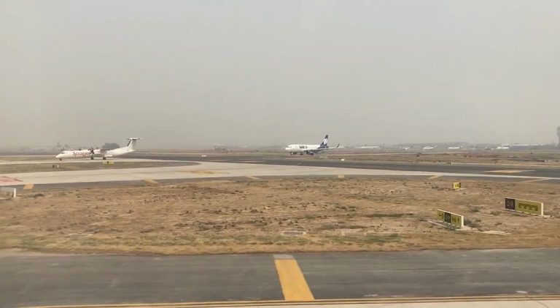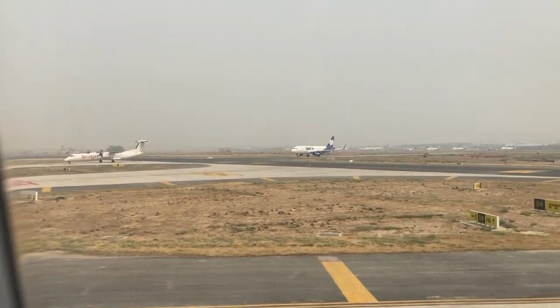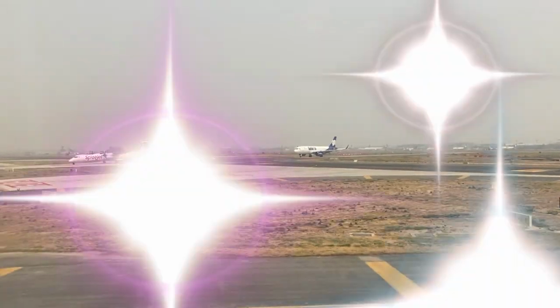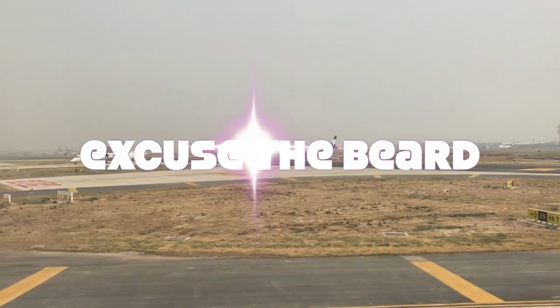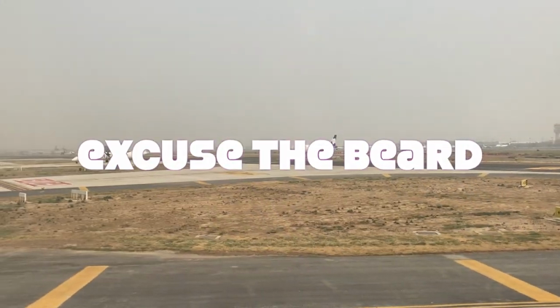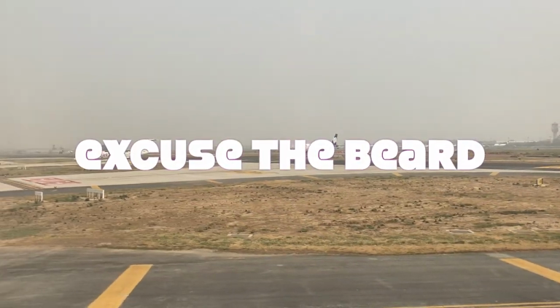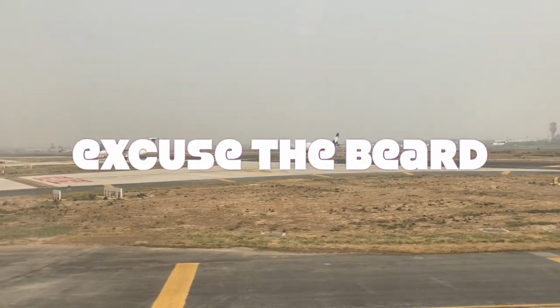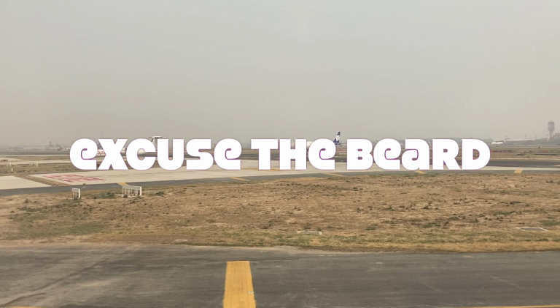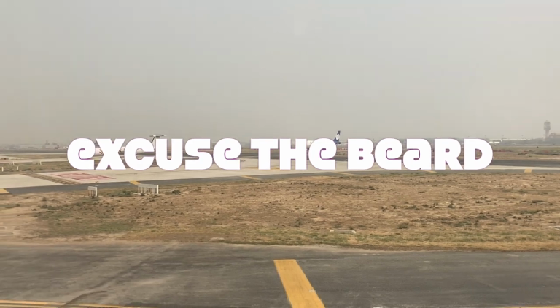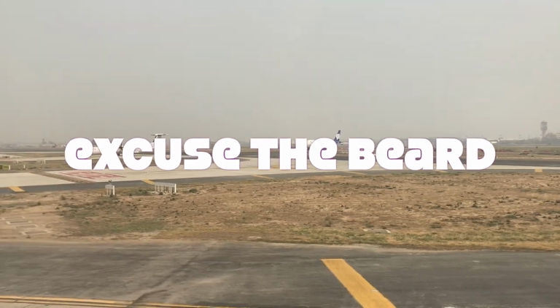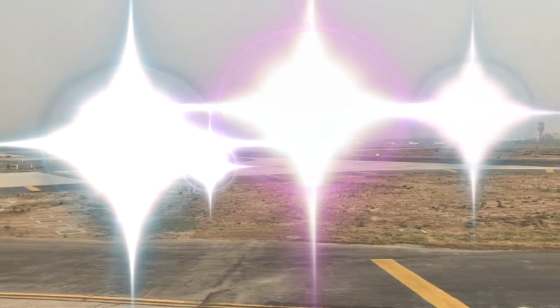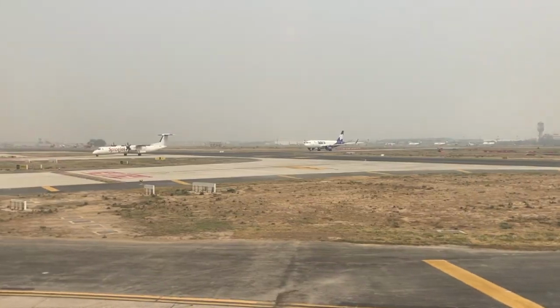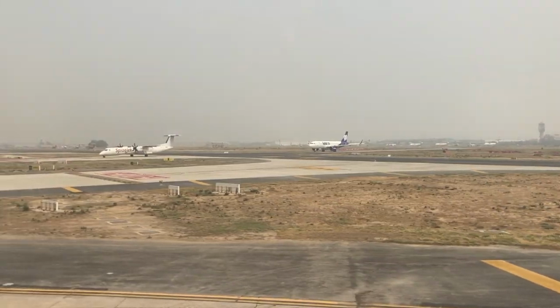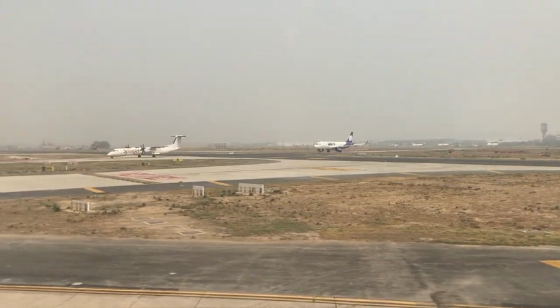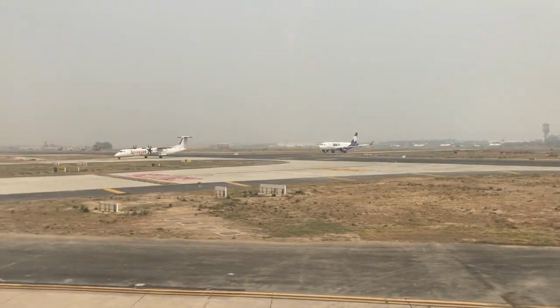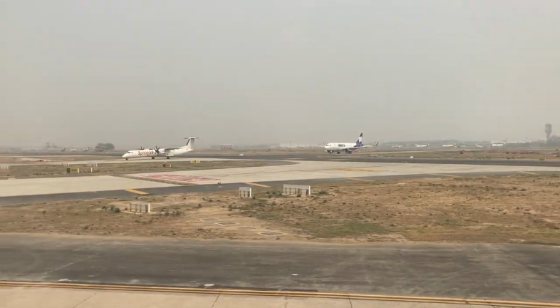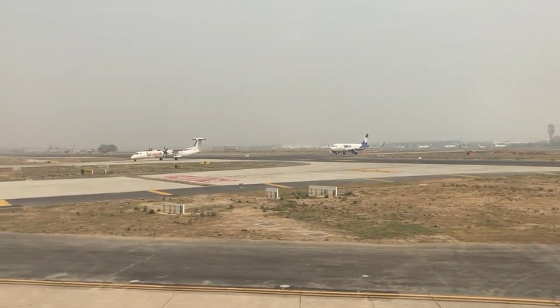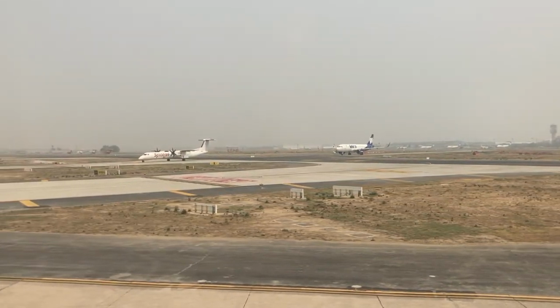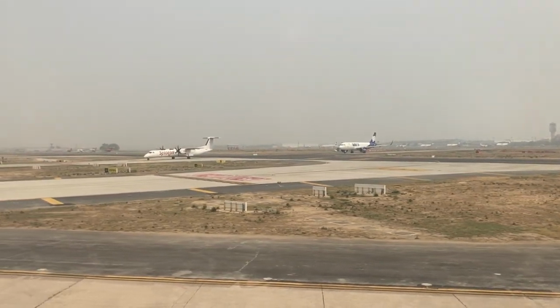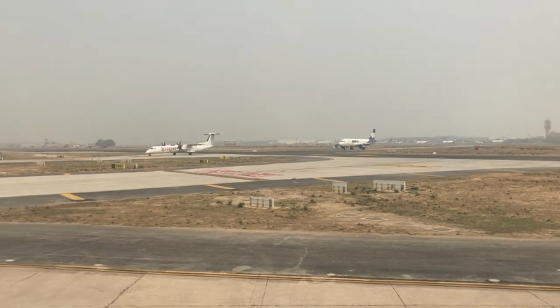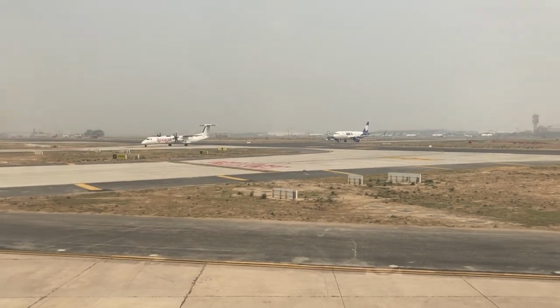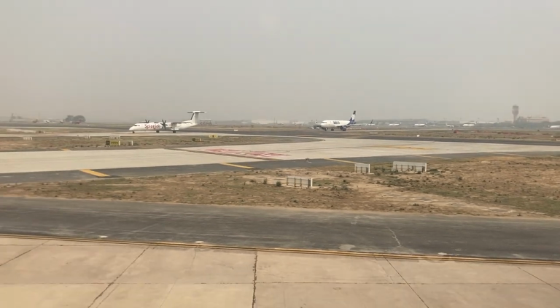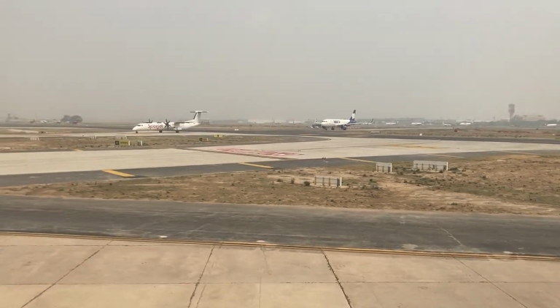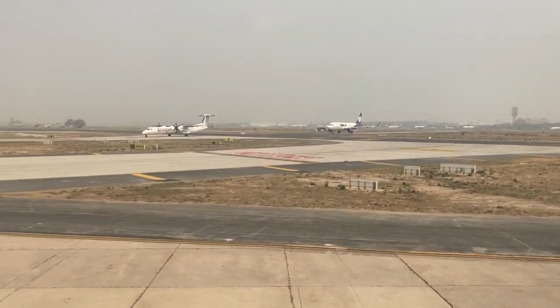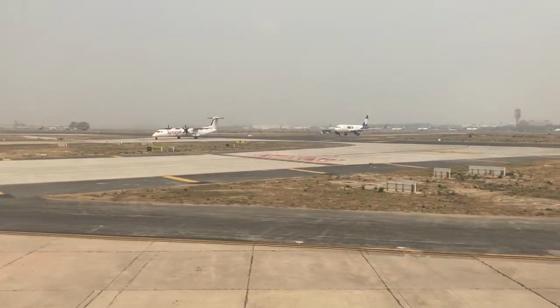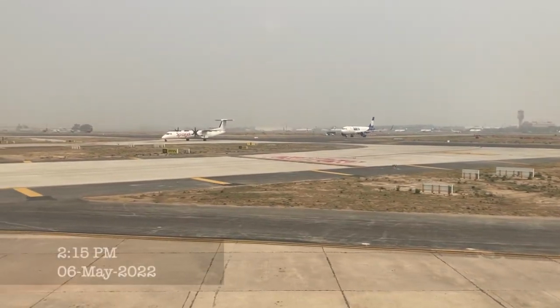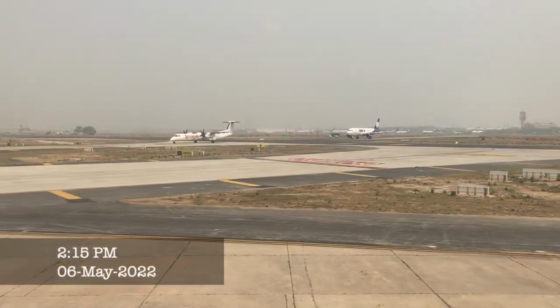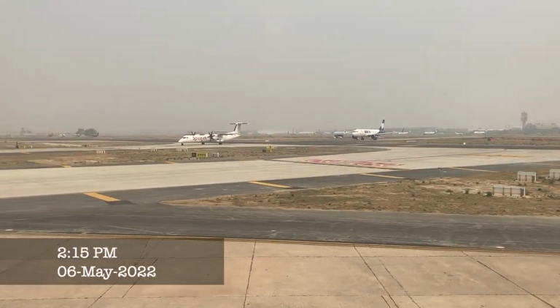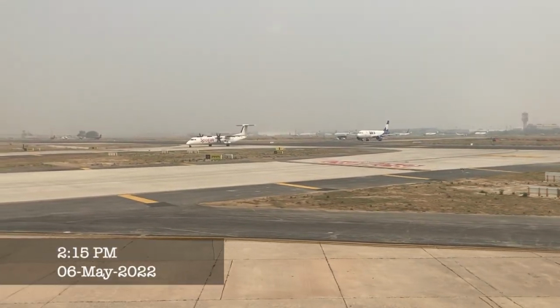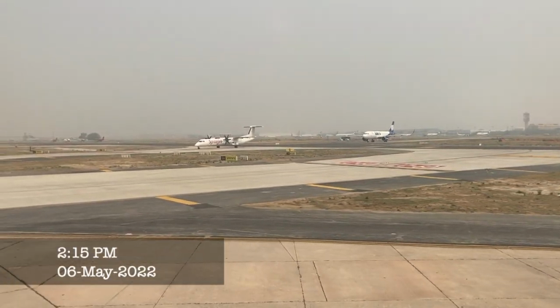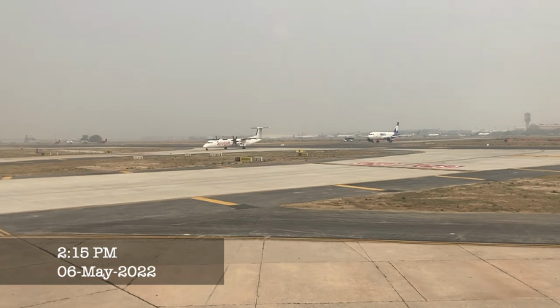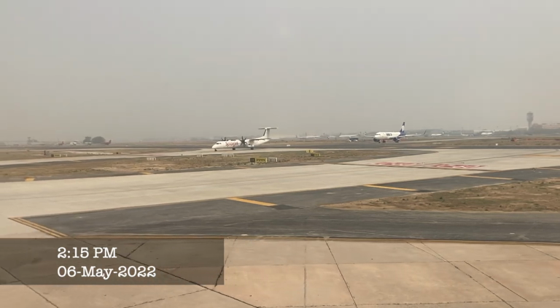Hi there and welcome to this video. This isn't your typical trip report video you usually see on this channel, but more an overview of the construction of the new Terminal 1 at Delhi Airport.